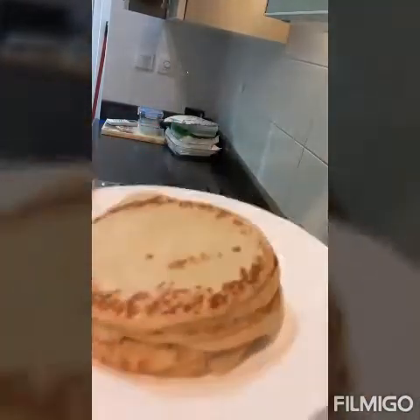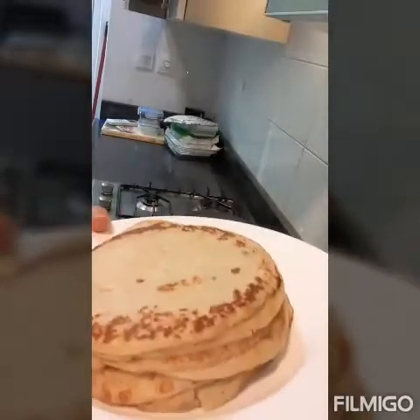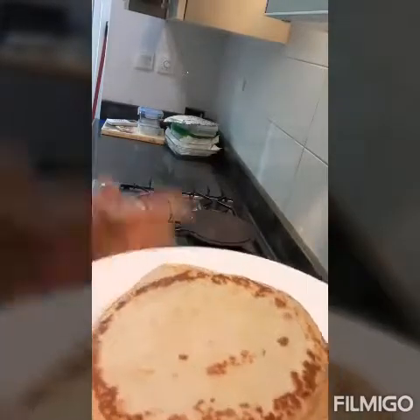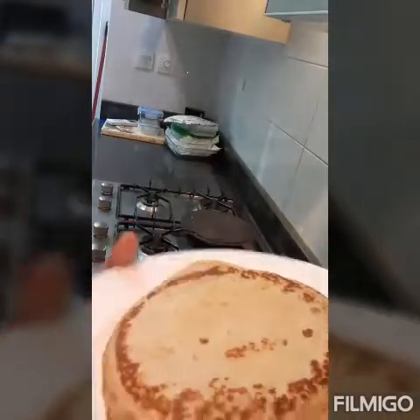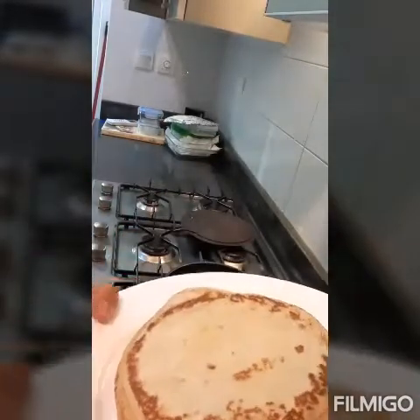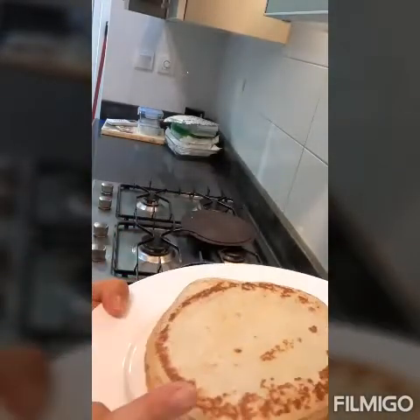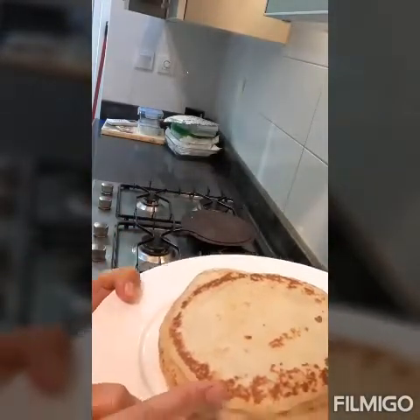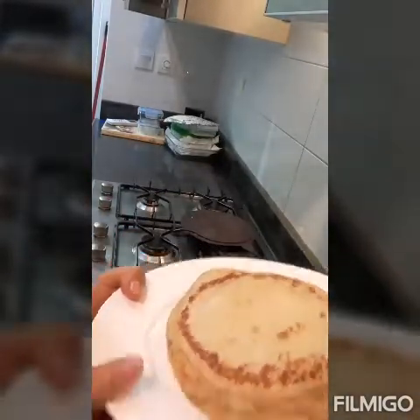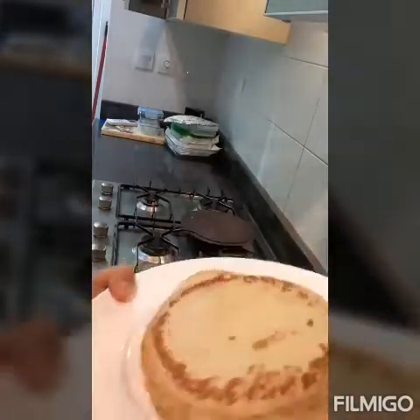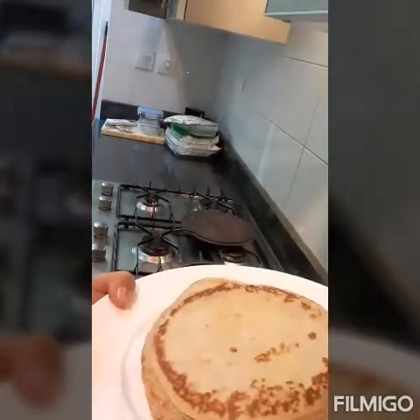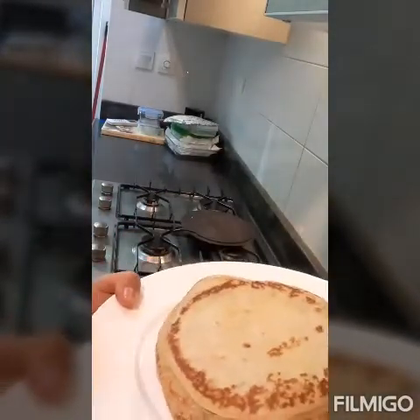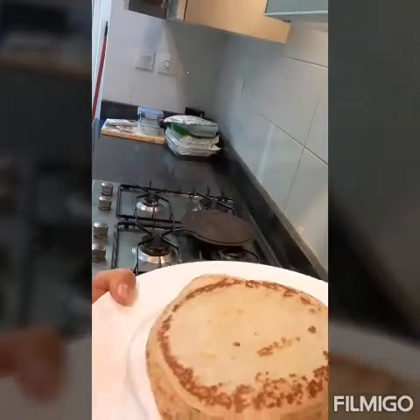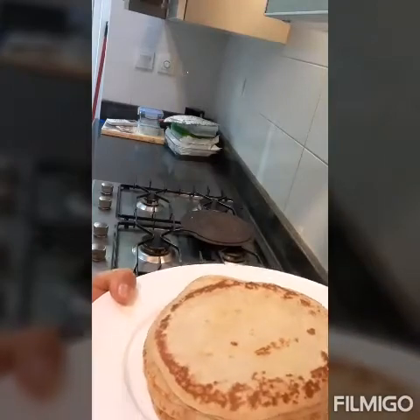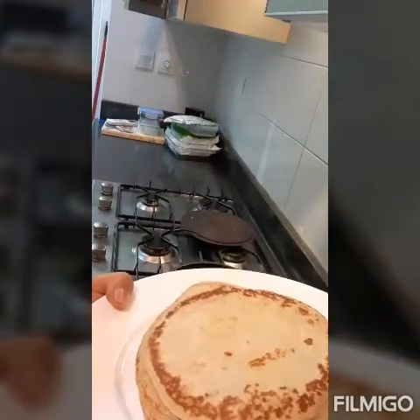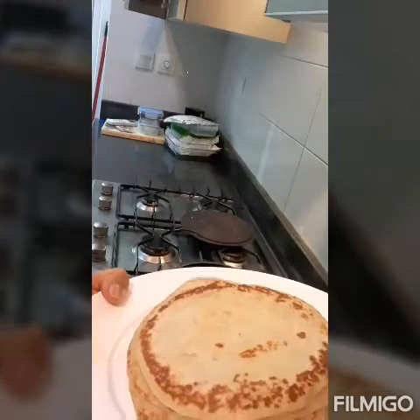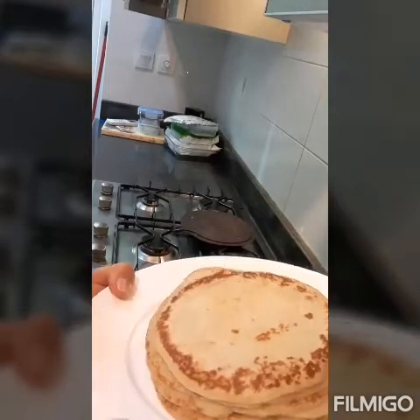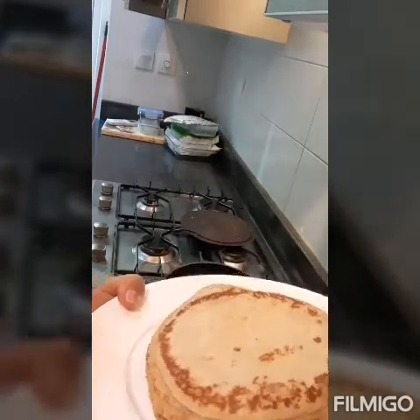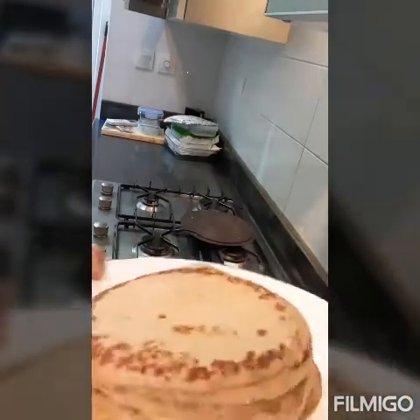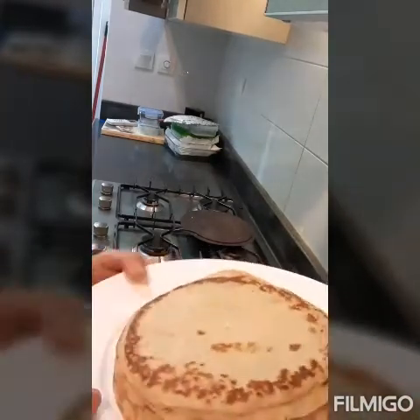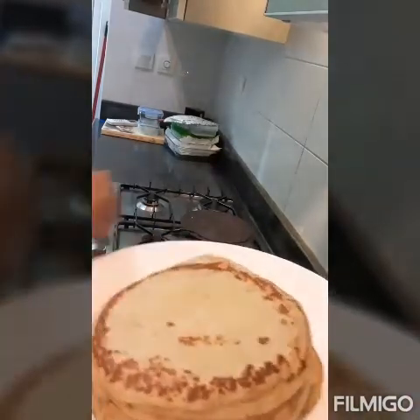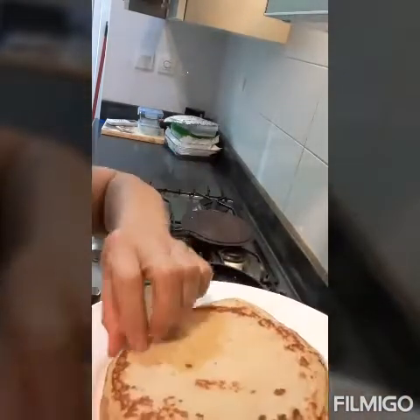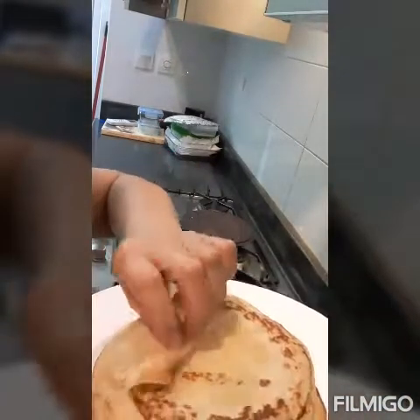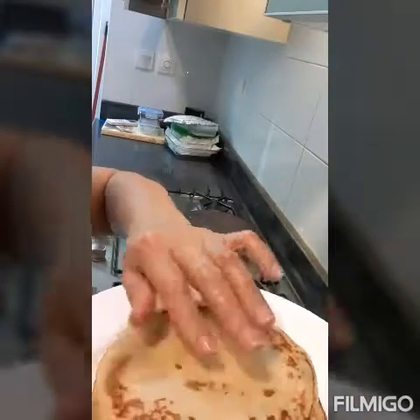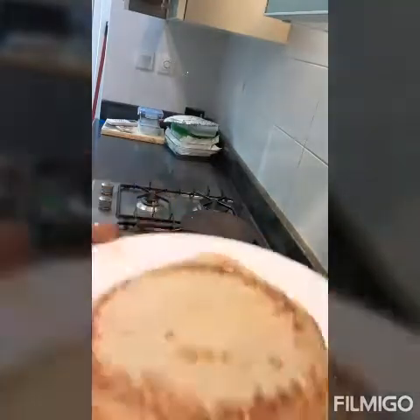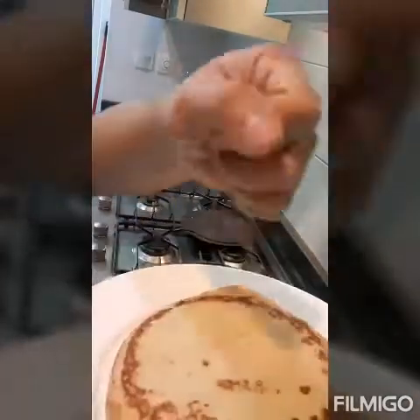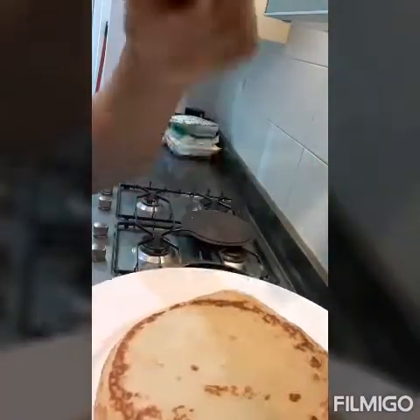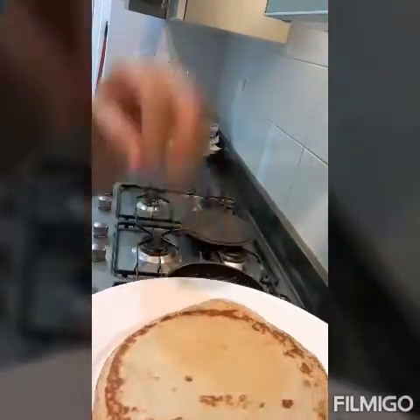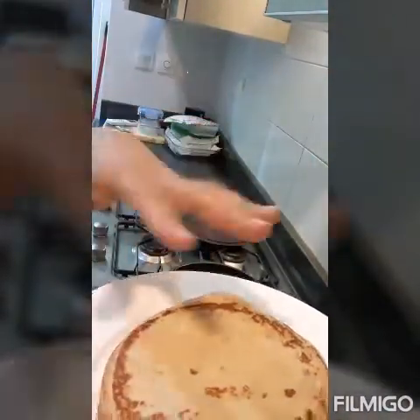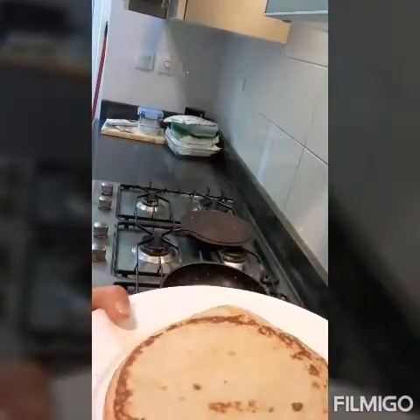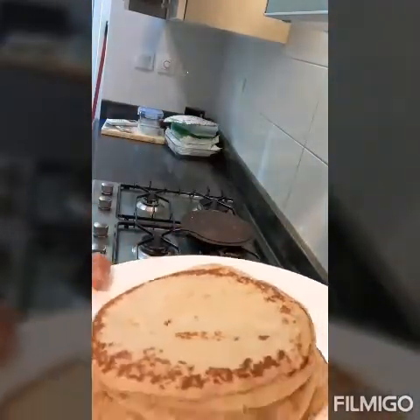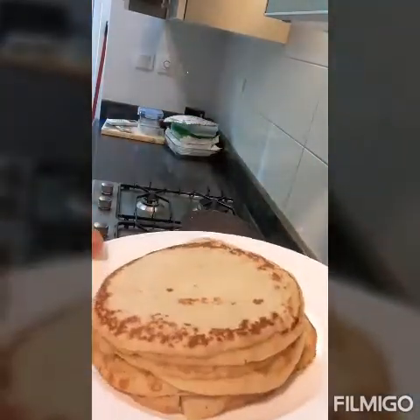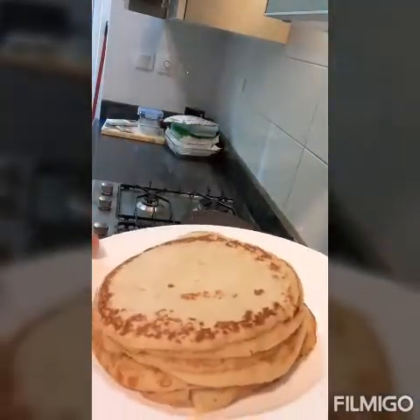It's up to you what you want to put on top — you can use maple syrup, Nutella, jam, or peanut butter. You can also roll them up like this, put syrup on top, and add fruits like strawberry, blueberry, or raspberry — whatever you like.